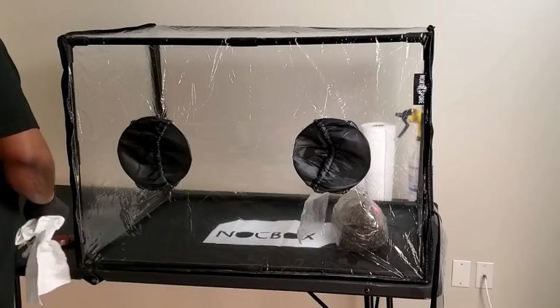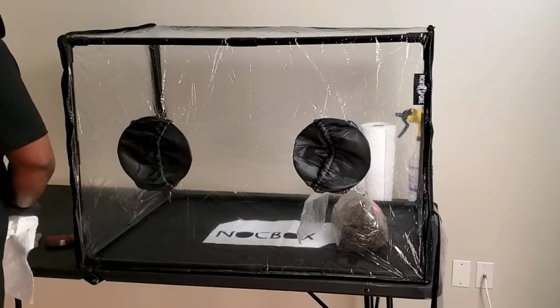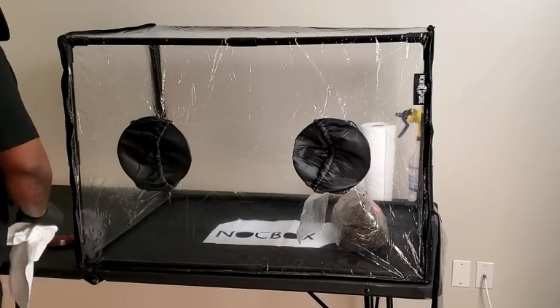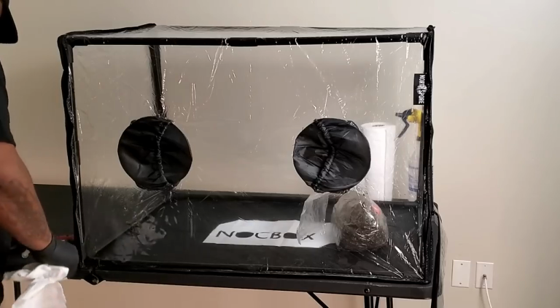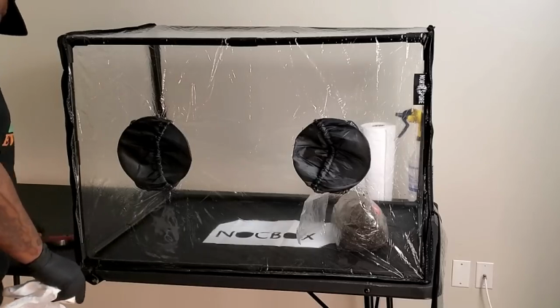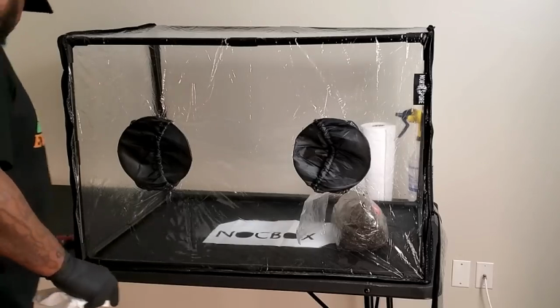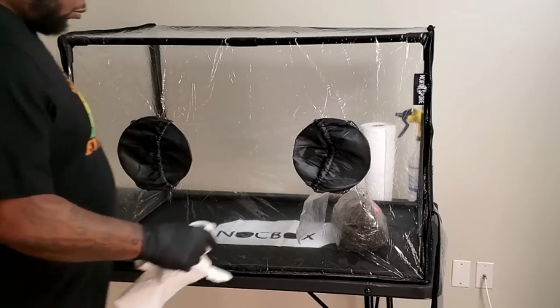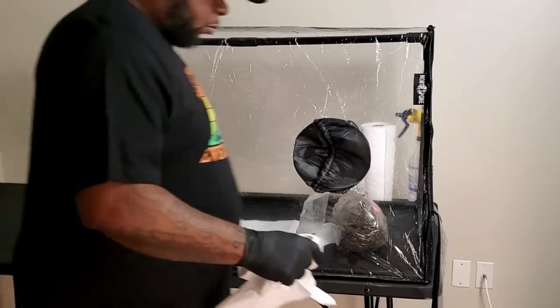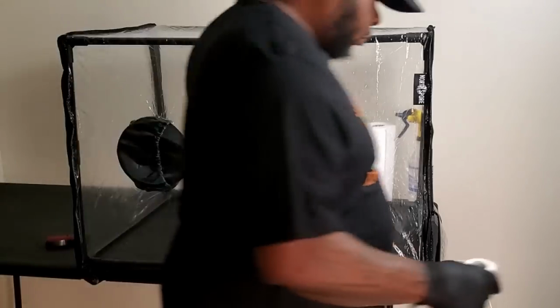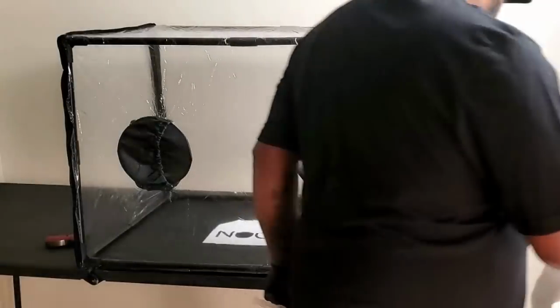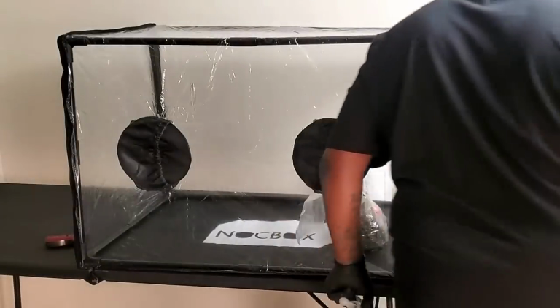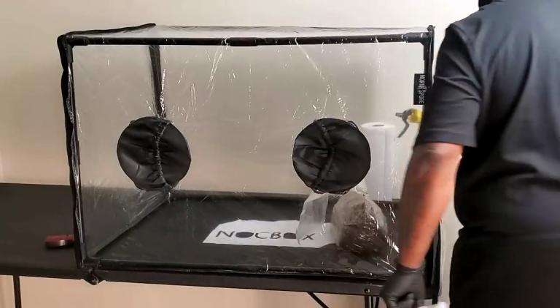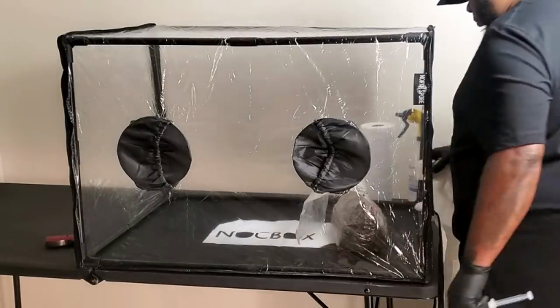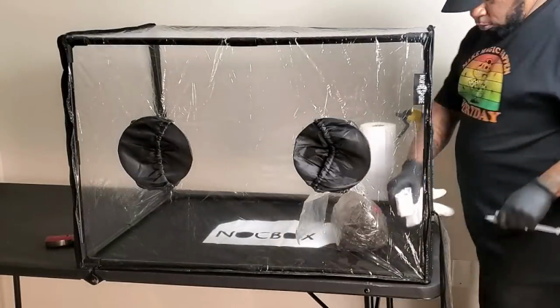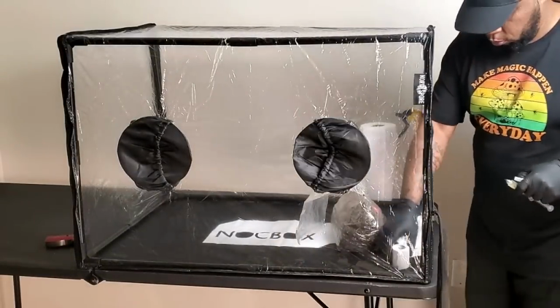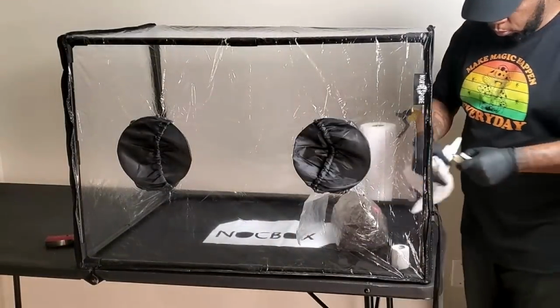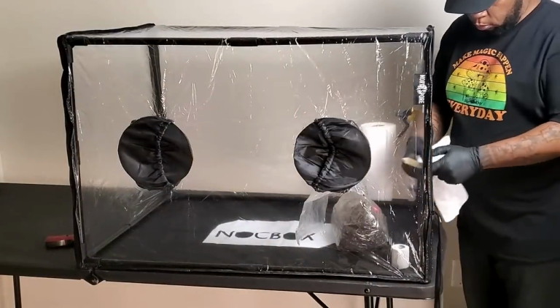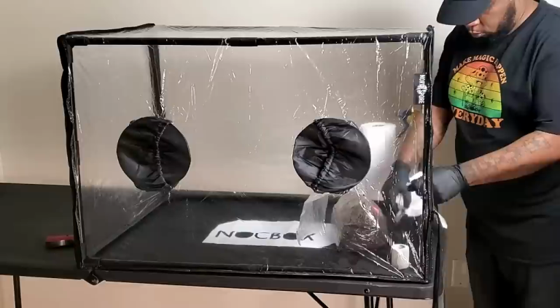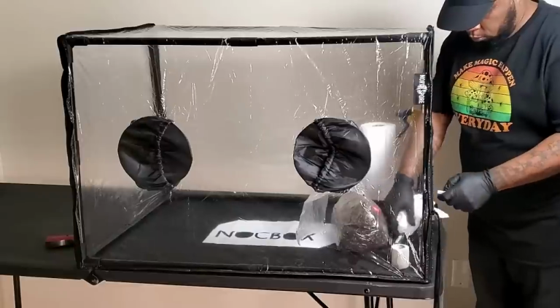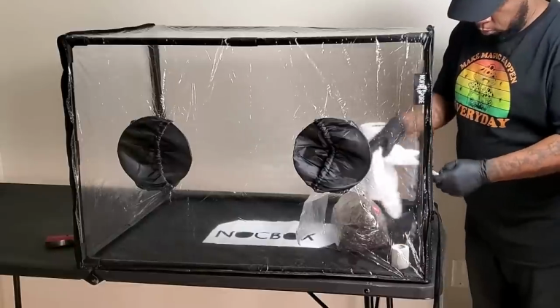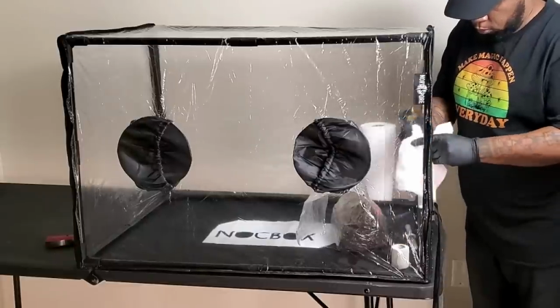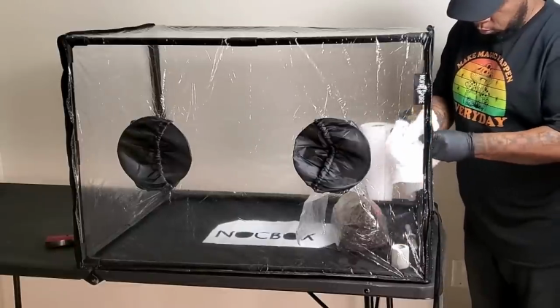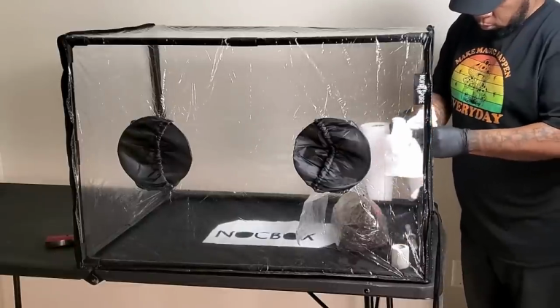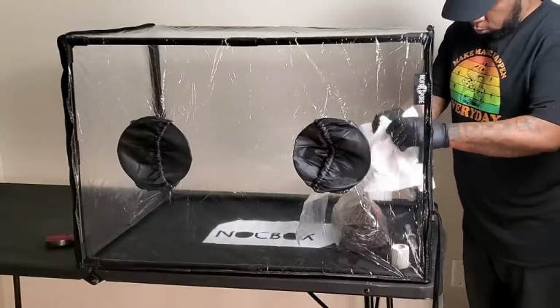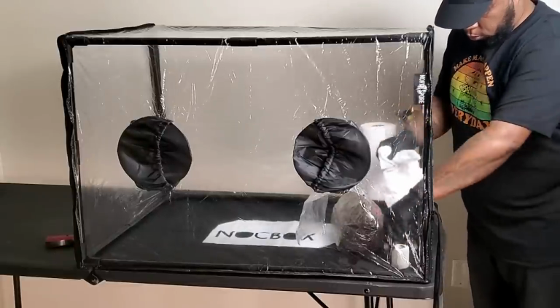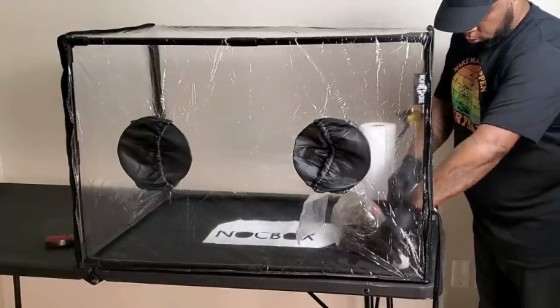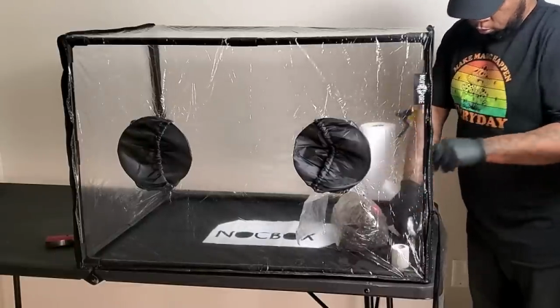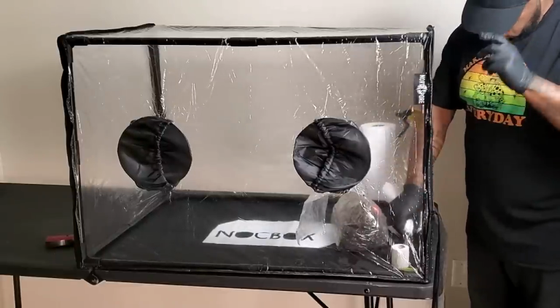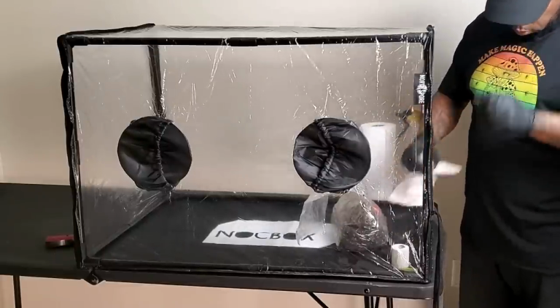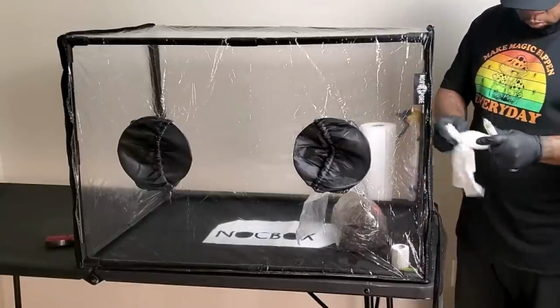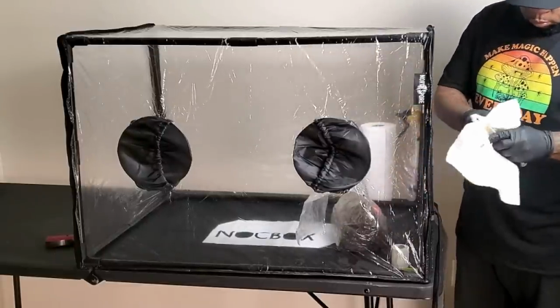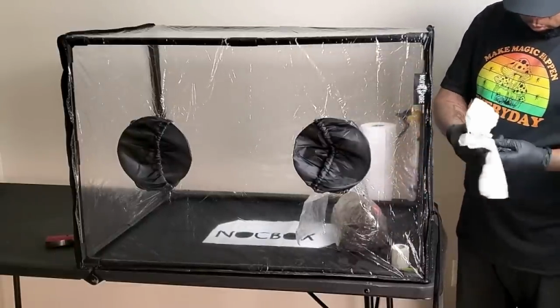The only difference this time is we're going to try to fruit the mushrooms inside the grow bag, instead of taking it out and putting it in a tub. I'm going to try to fruit in the bag this time, but if I have to, I'll take it out again.